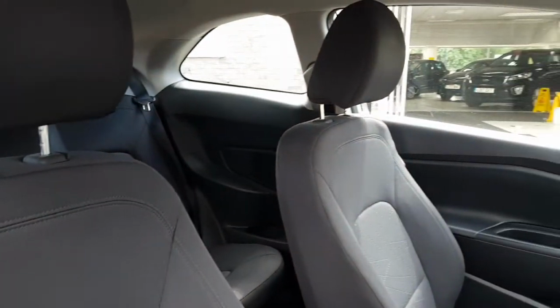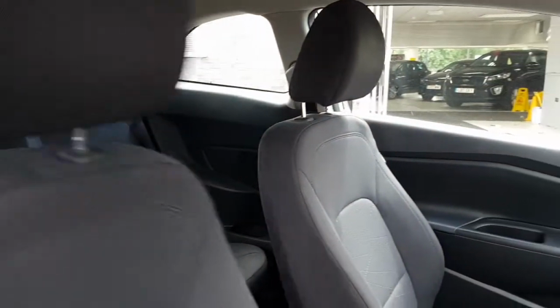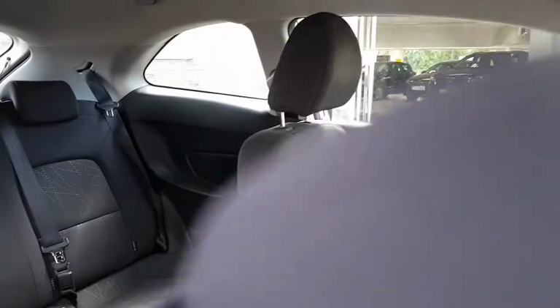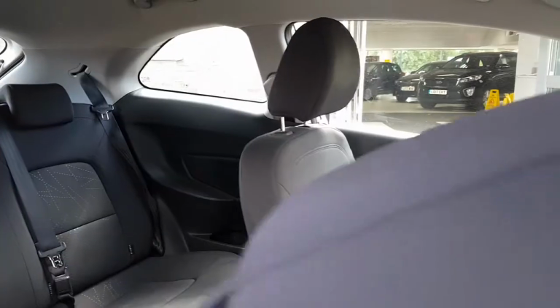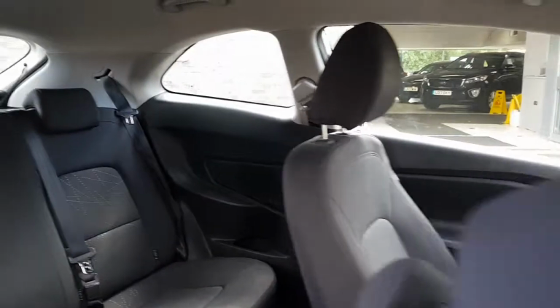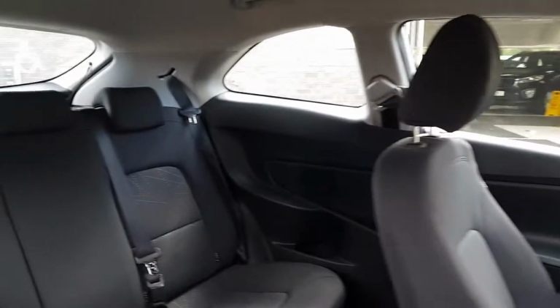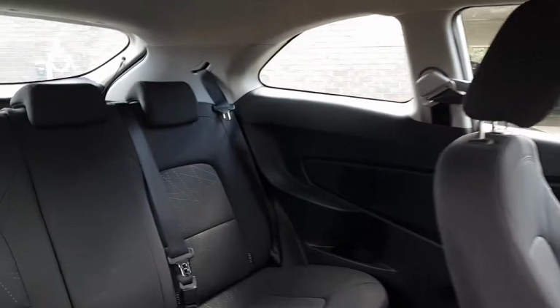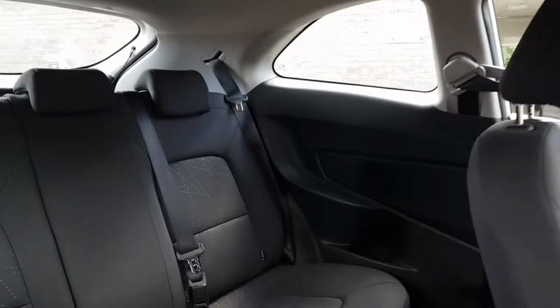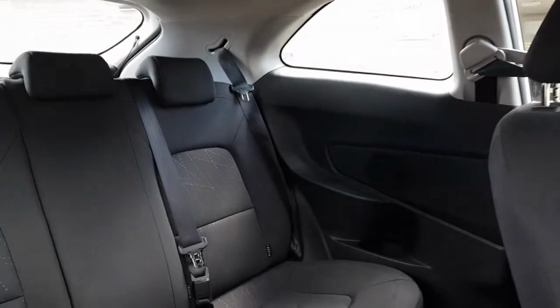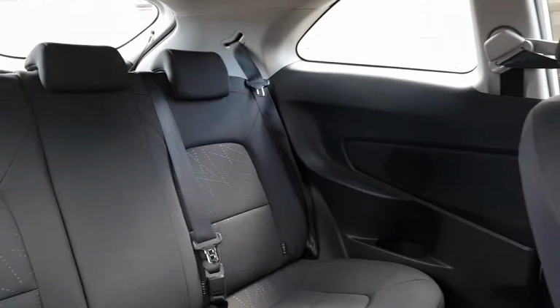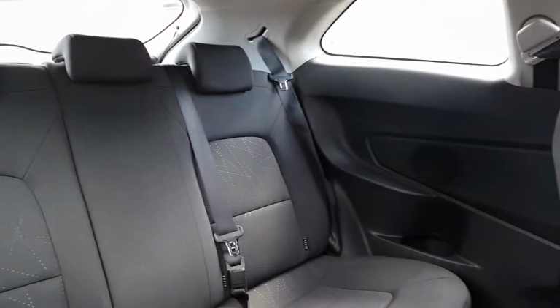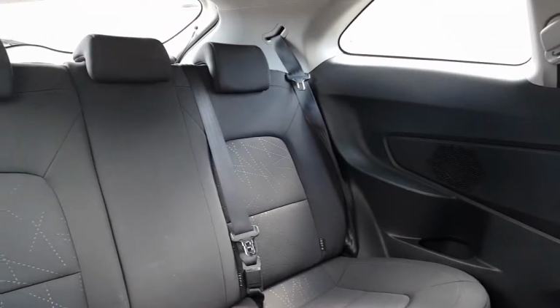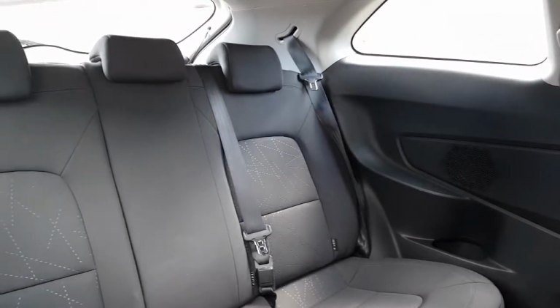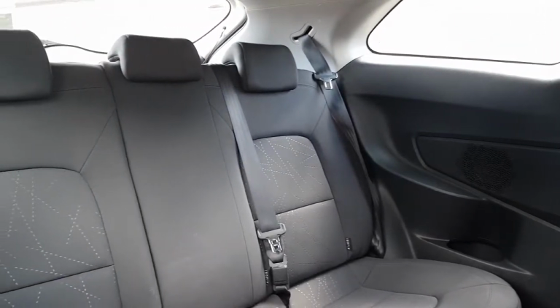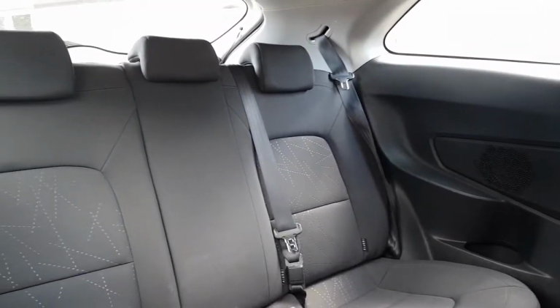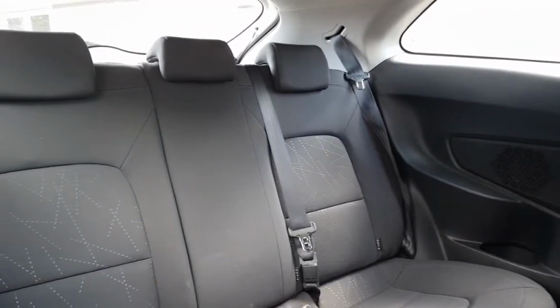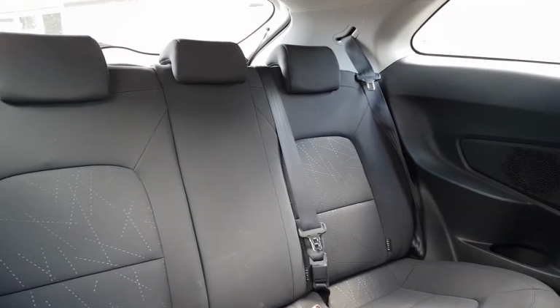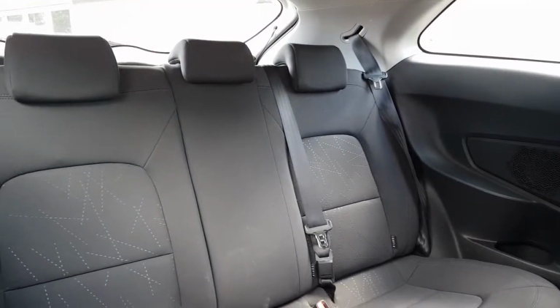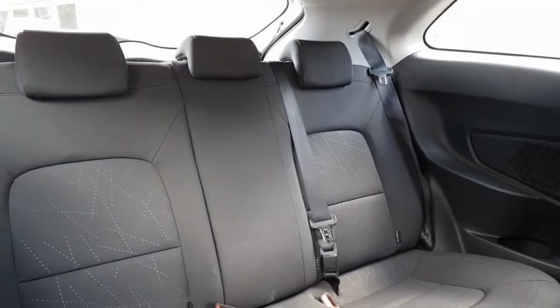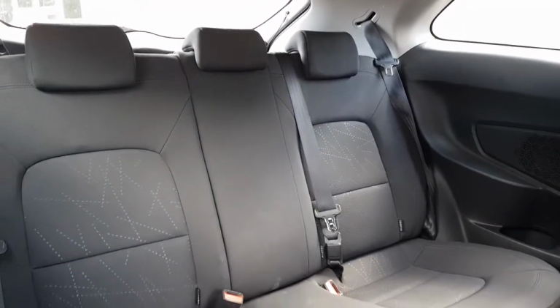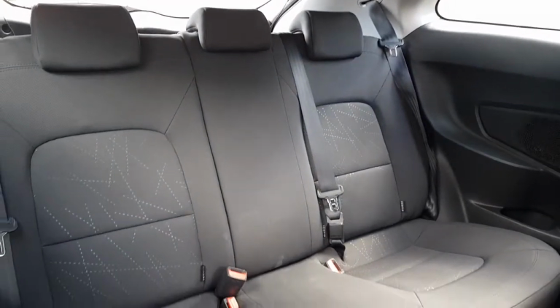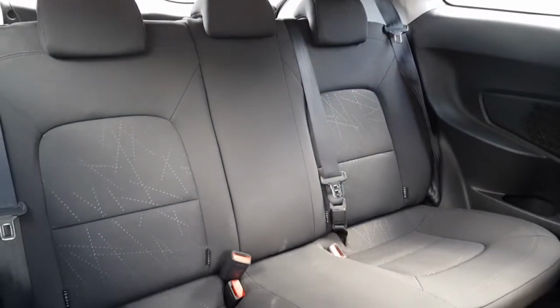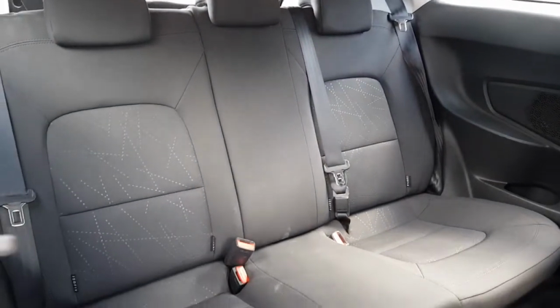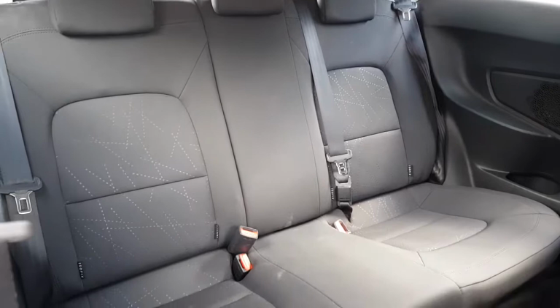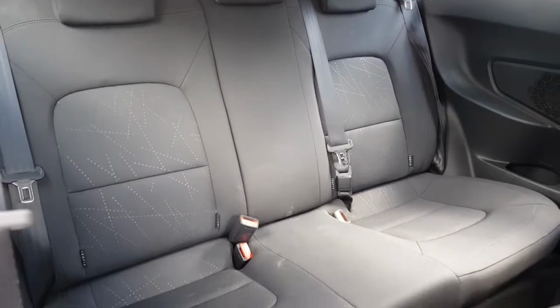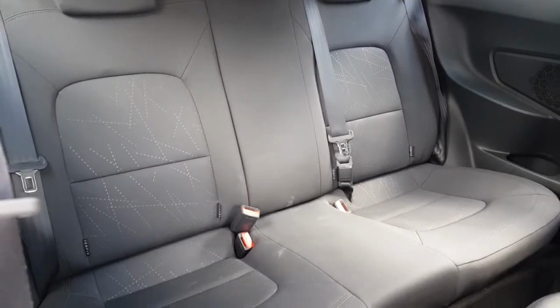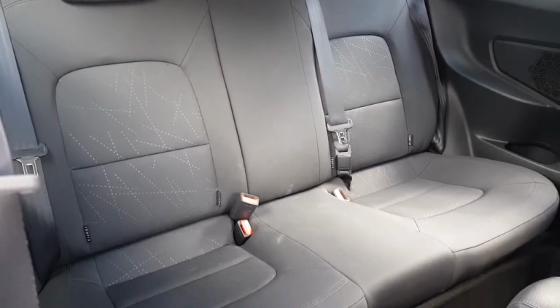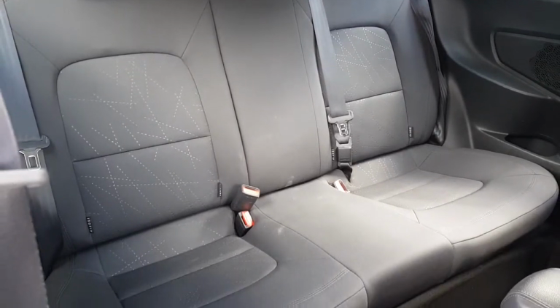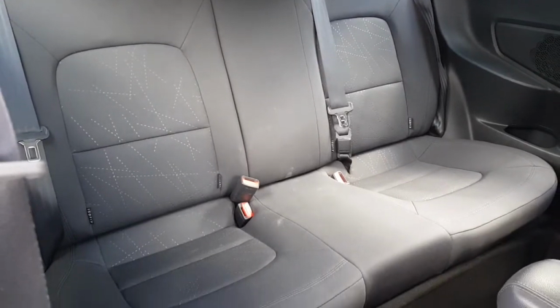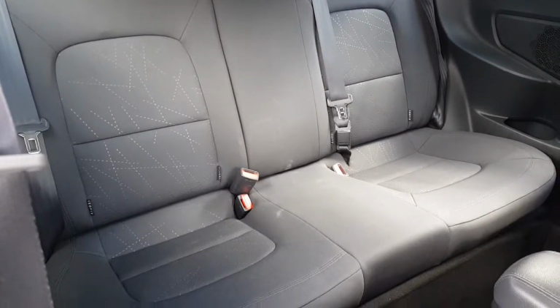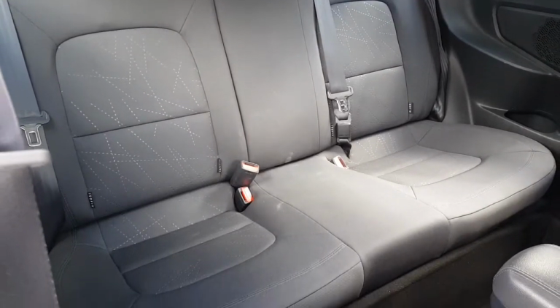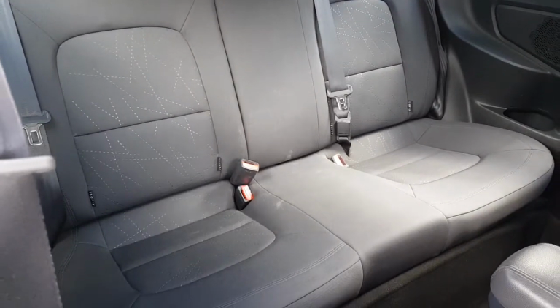Both seats fold forward to get passengers in the rear of the vehicle, again with that striped interior. There's plenty of room in the back despite the size of the vehicle.